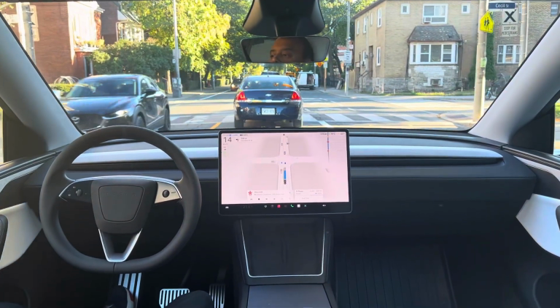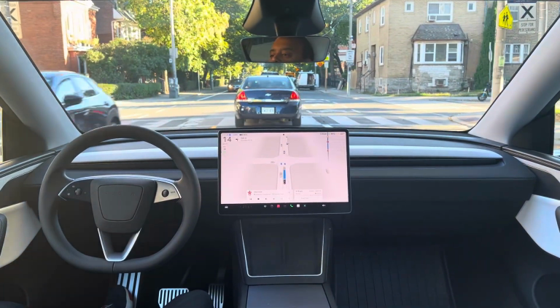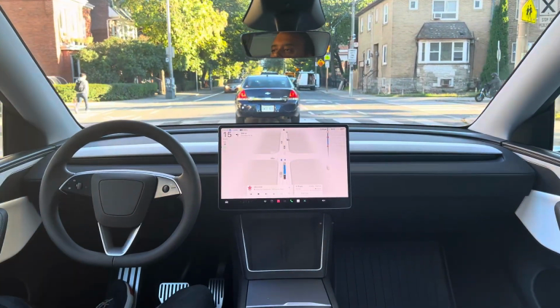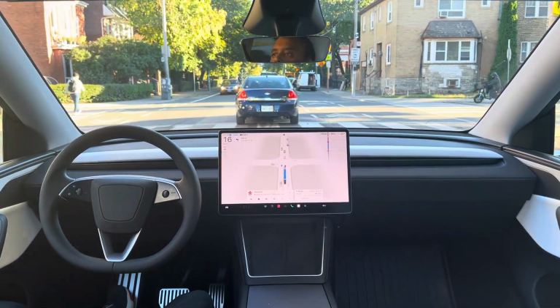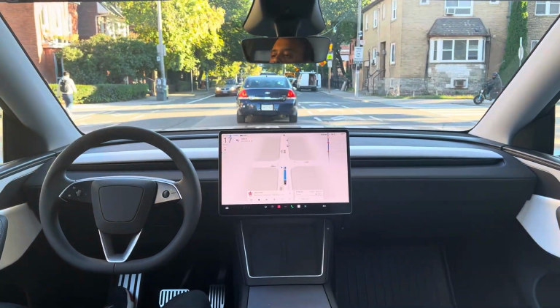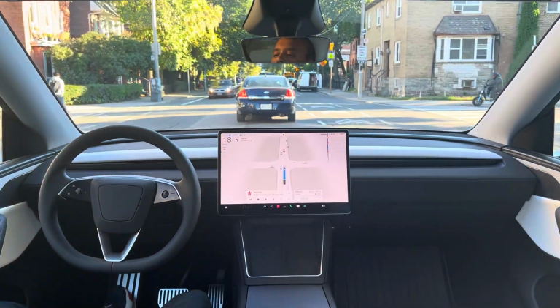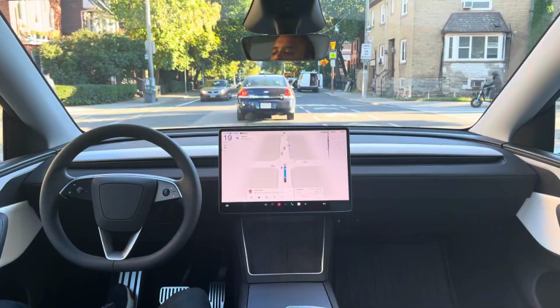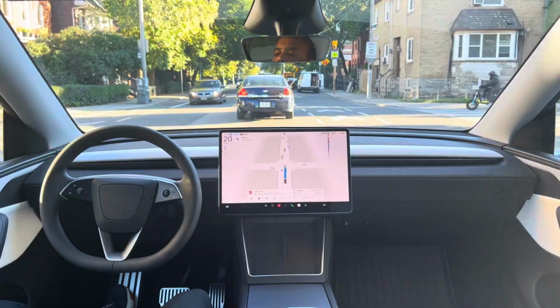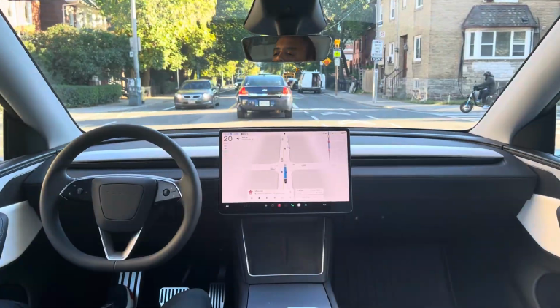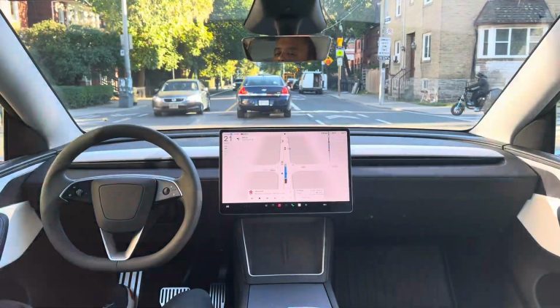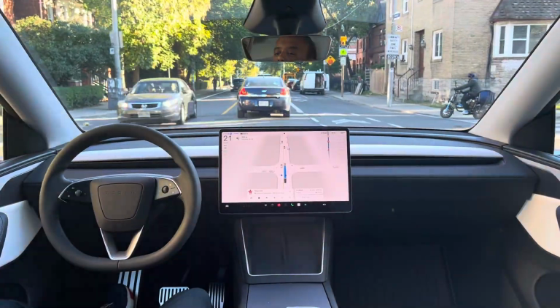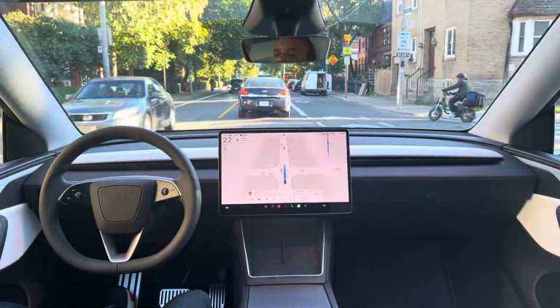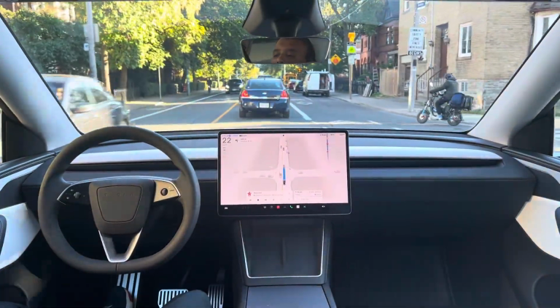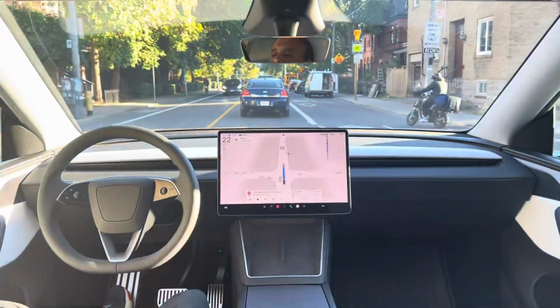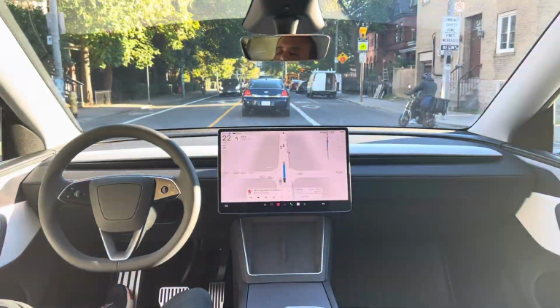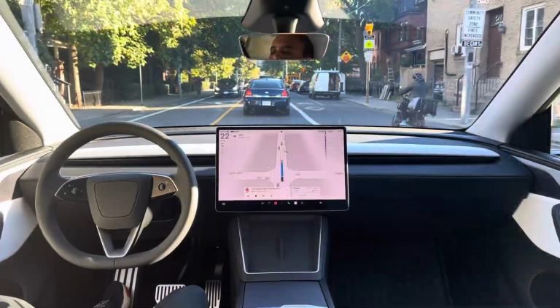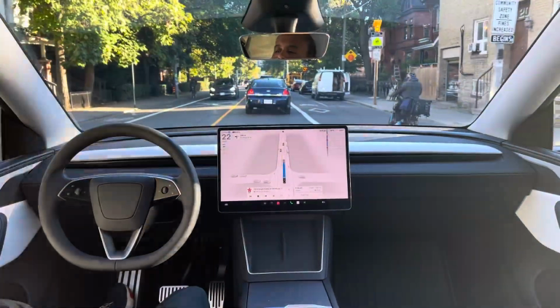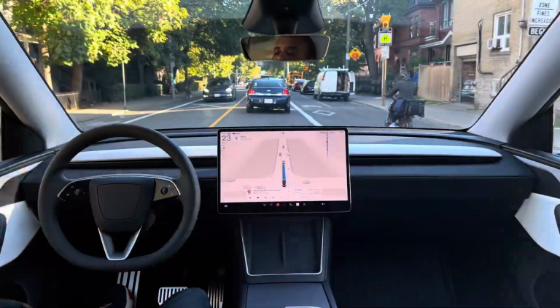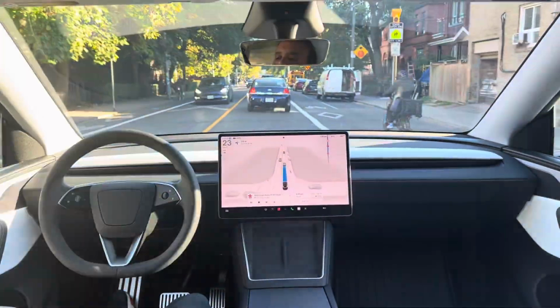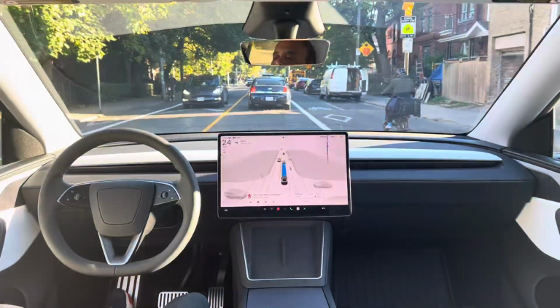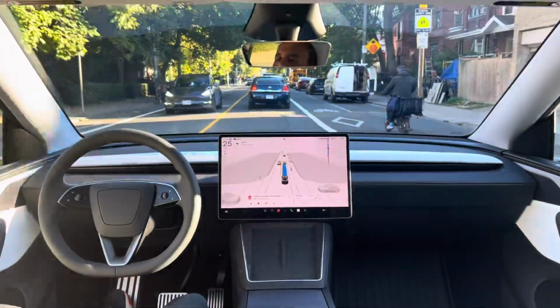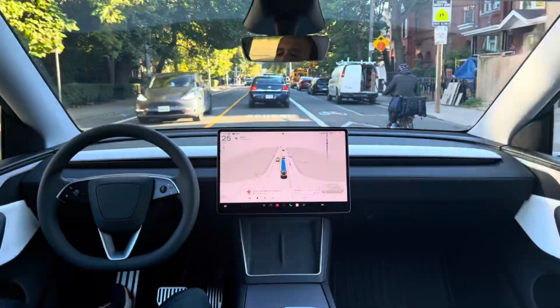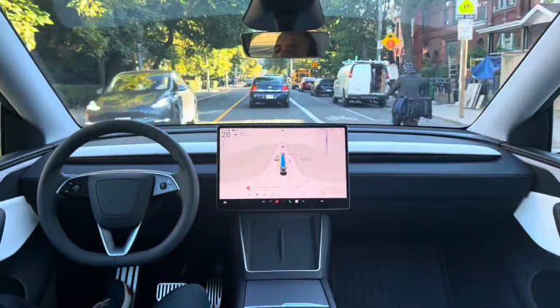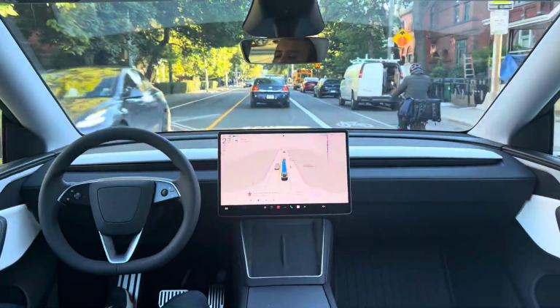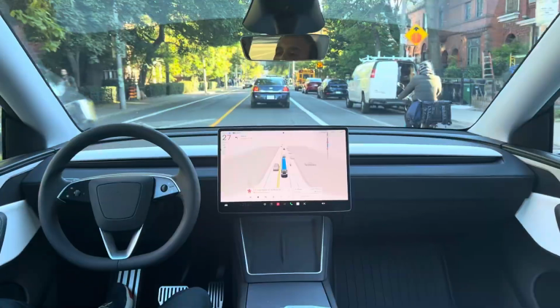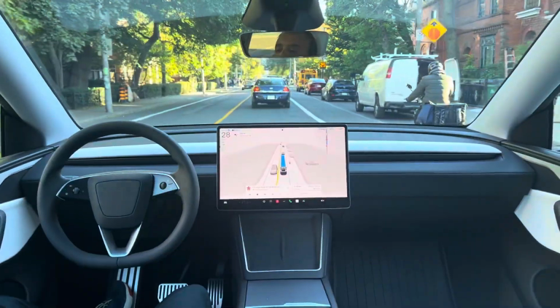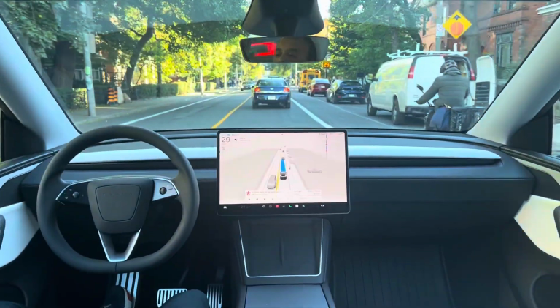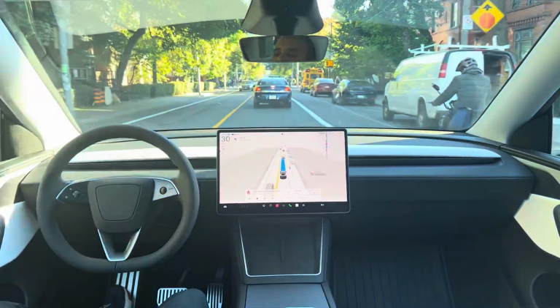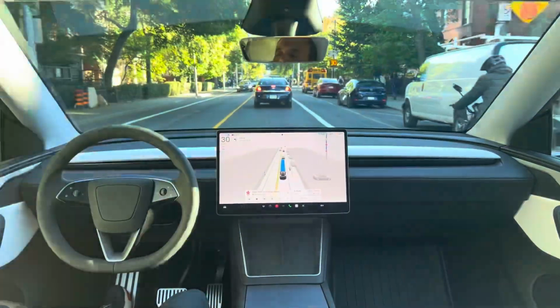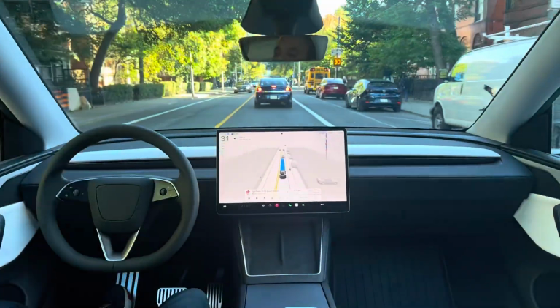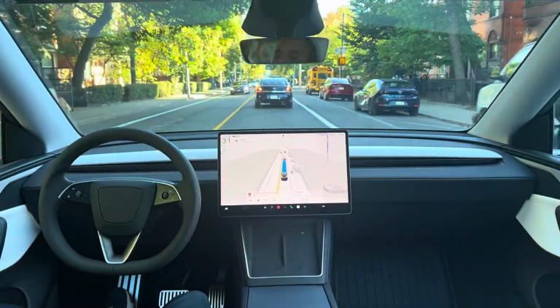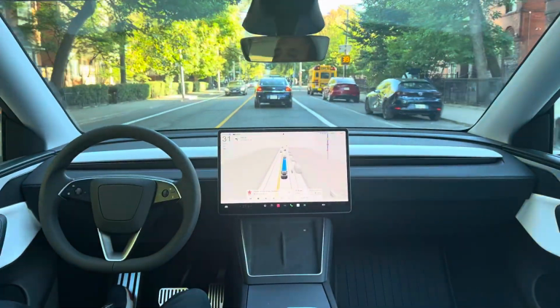We have crosswalk lights flashing, but no pedestrians crossing. It's great that FST just ignored that.